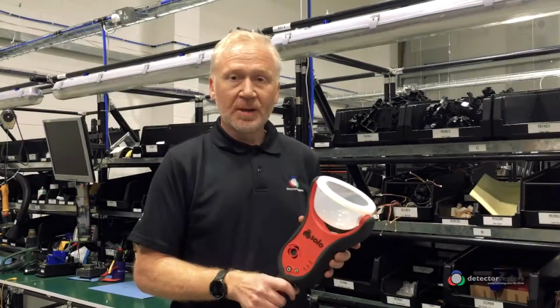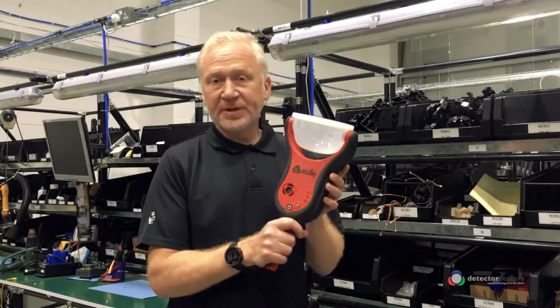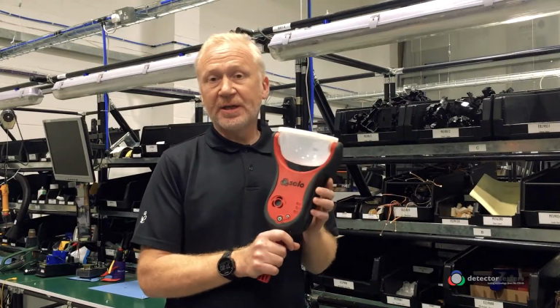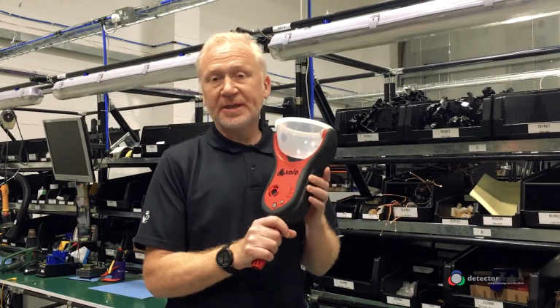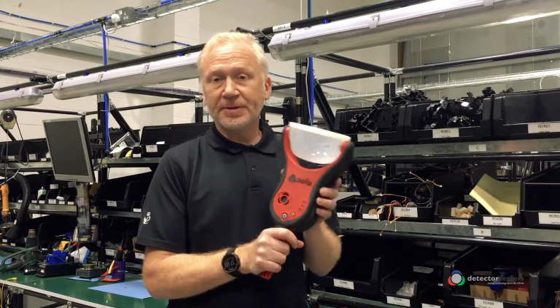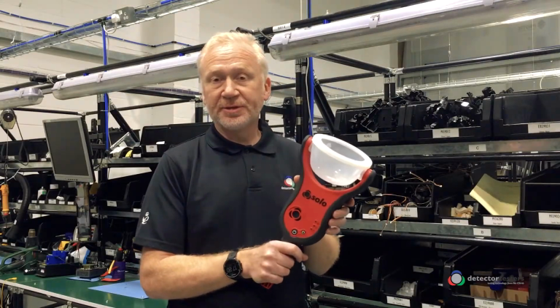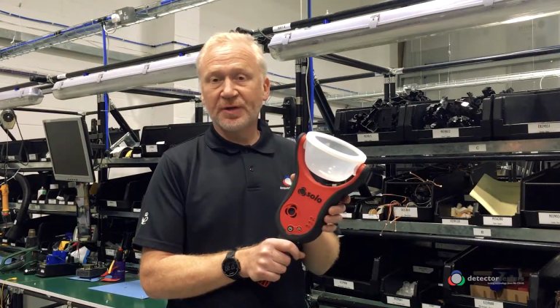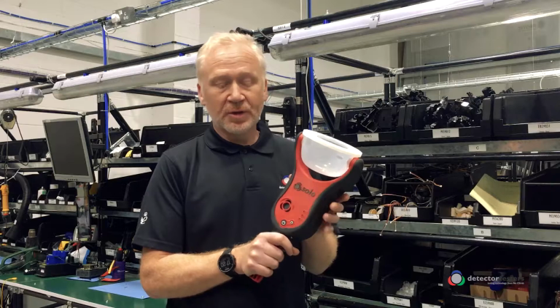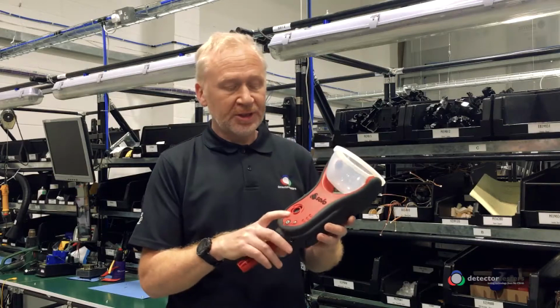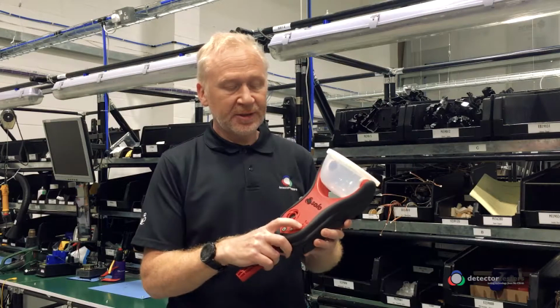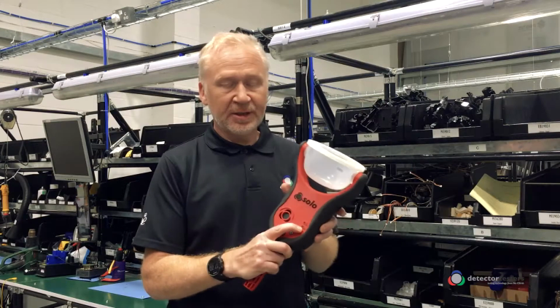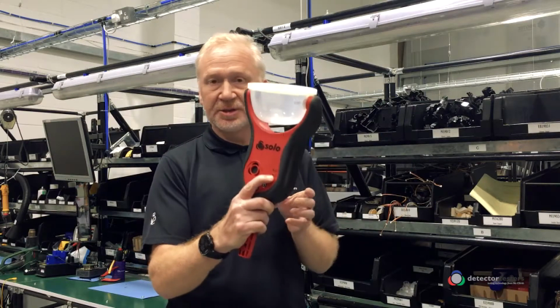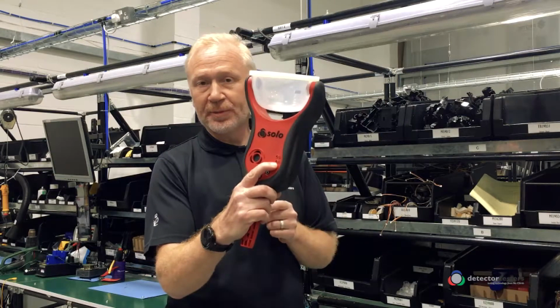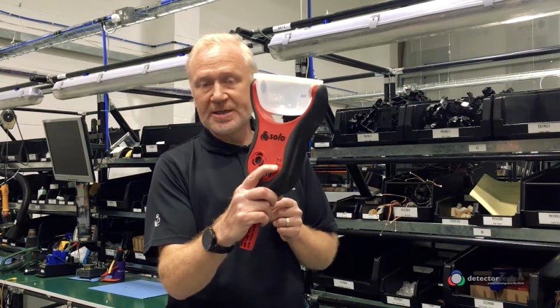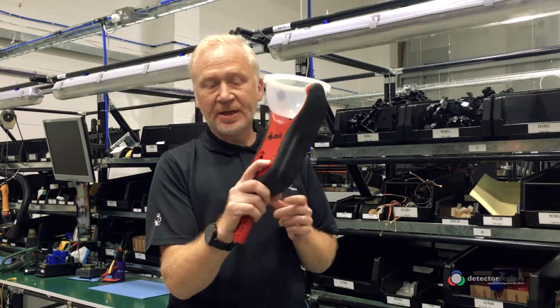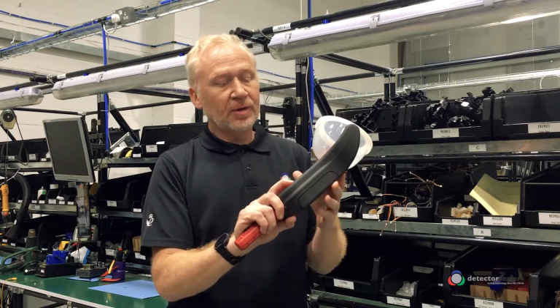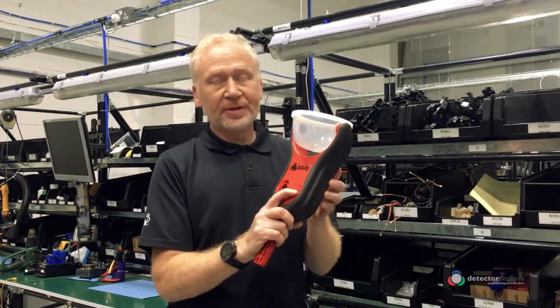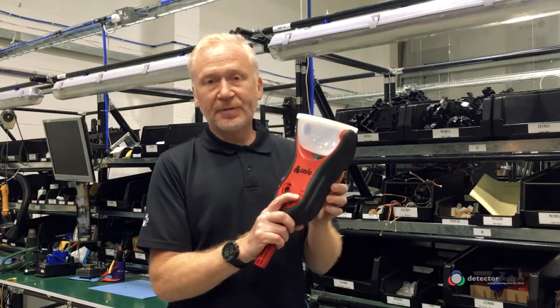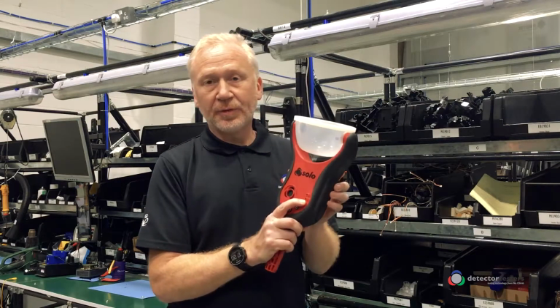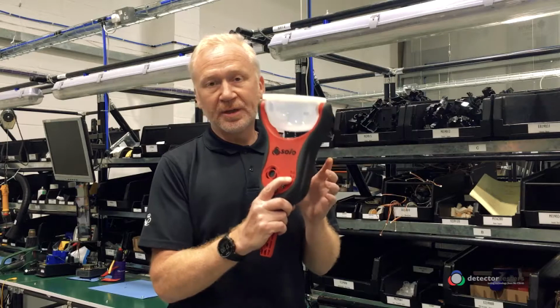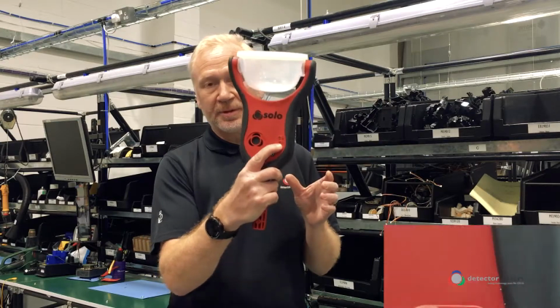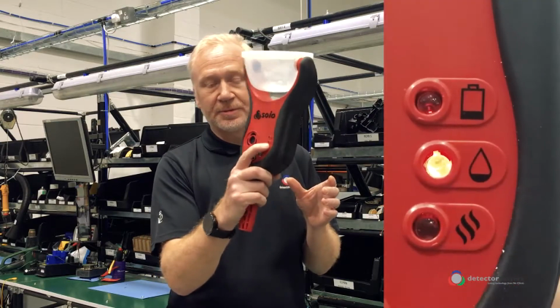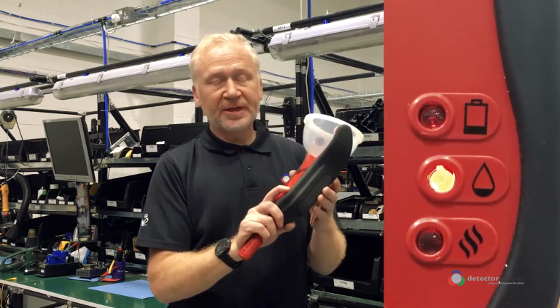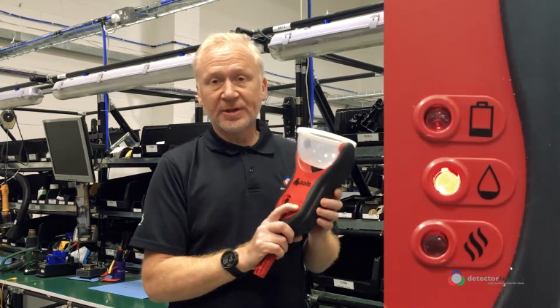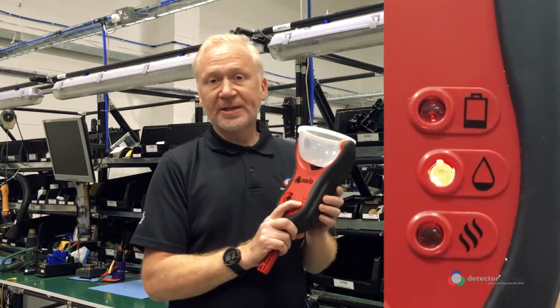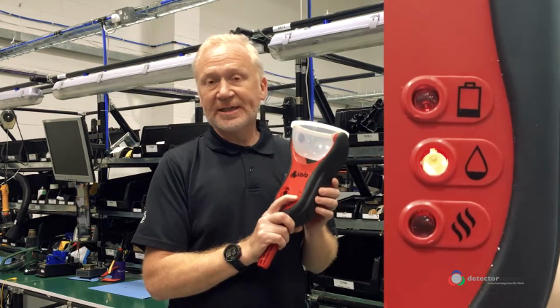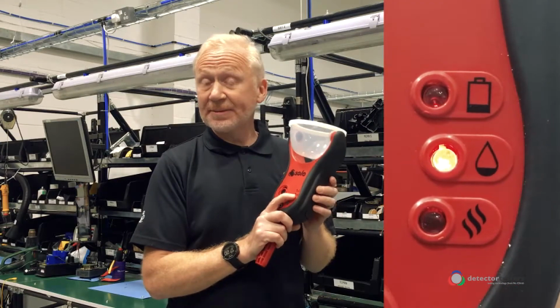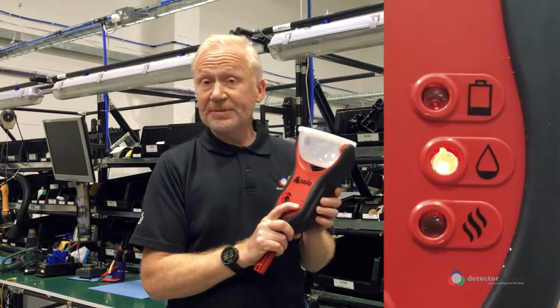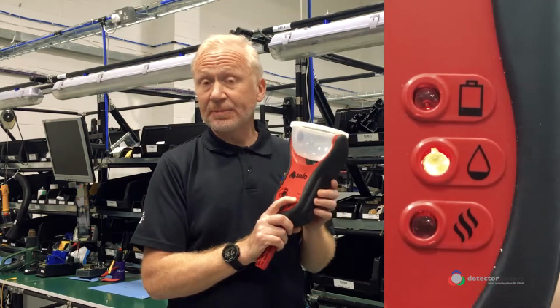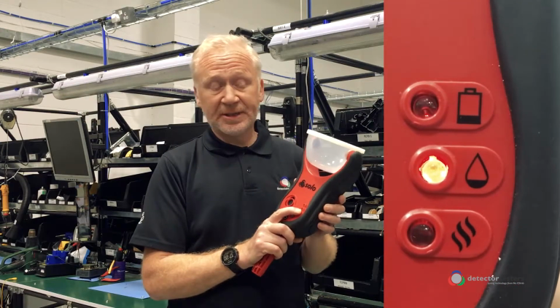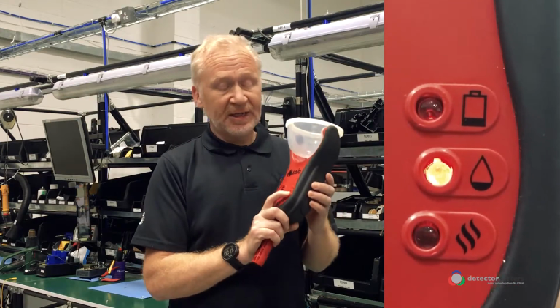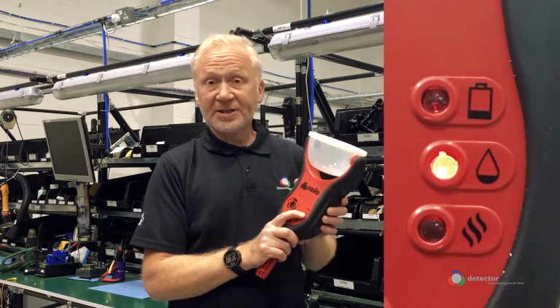Before you carry out a purge on your 365, check the consumable LED on the front panel for the smoke capsule. If it's solid red, that indicates the capsule is empty and needs replacing. If it's flashing, it has a low capacity.